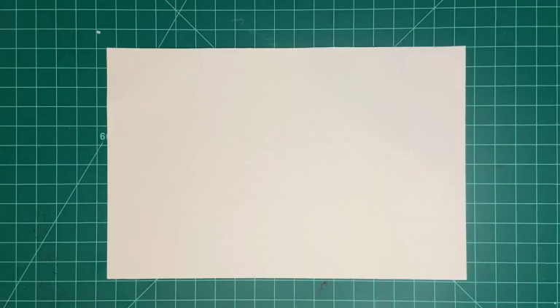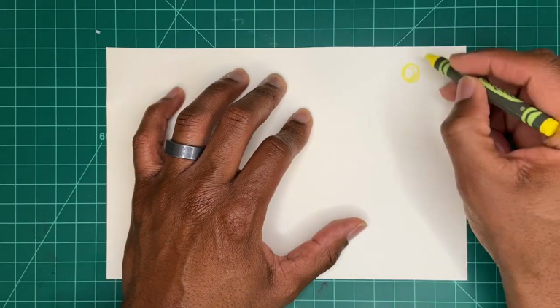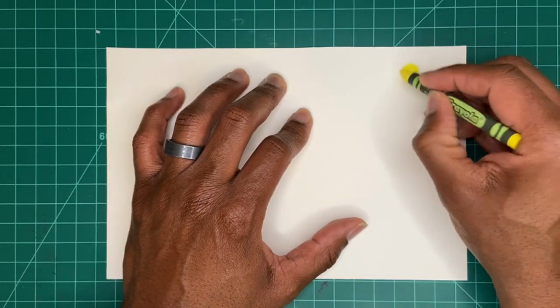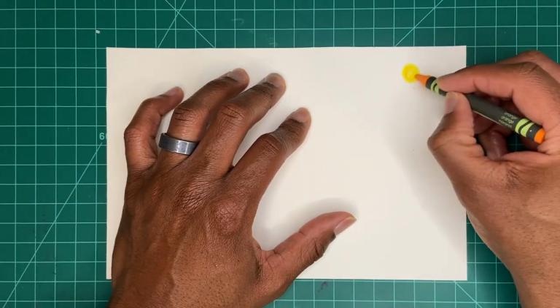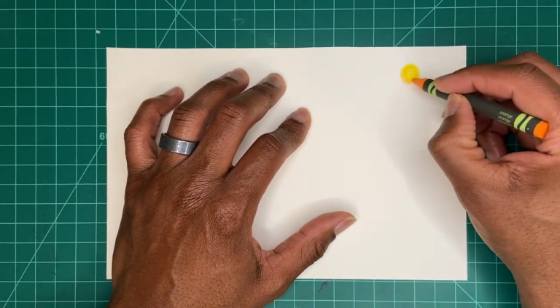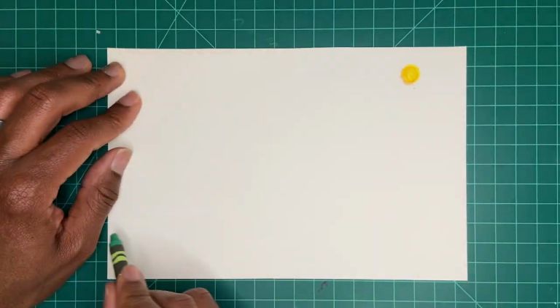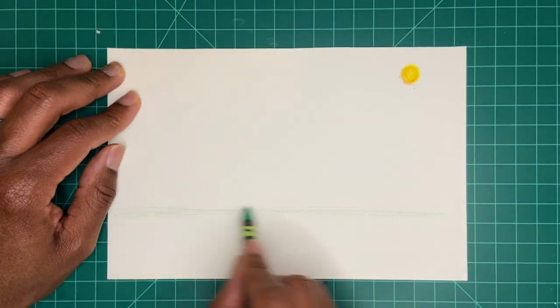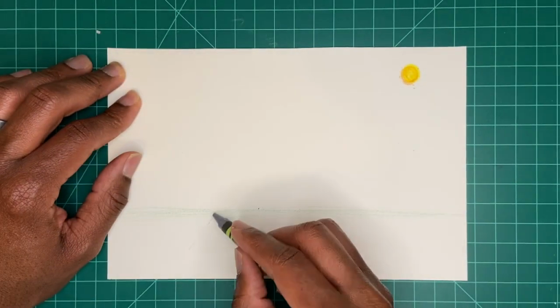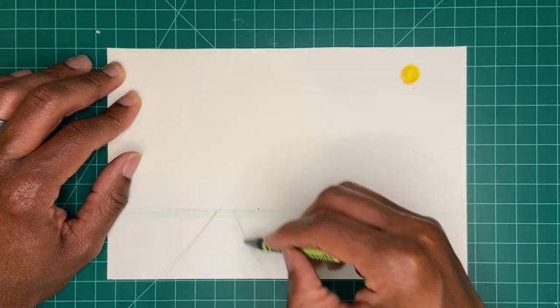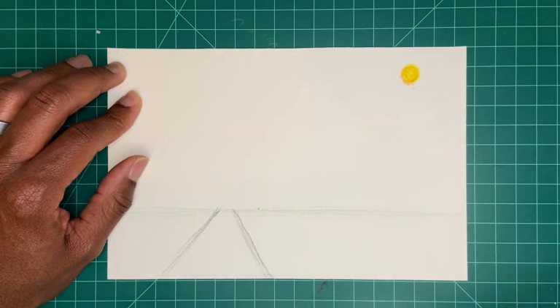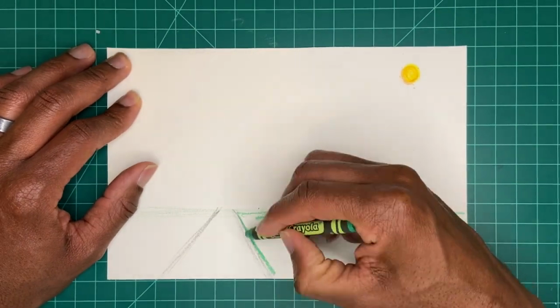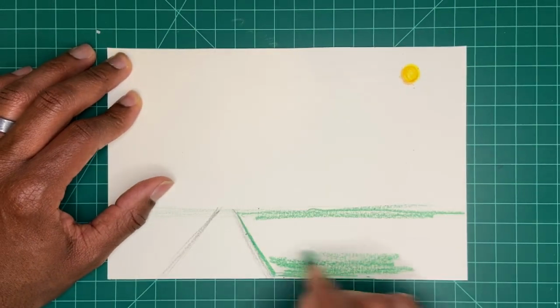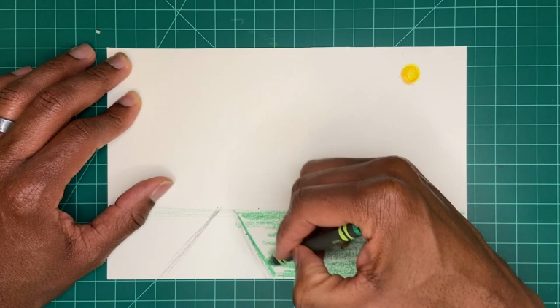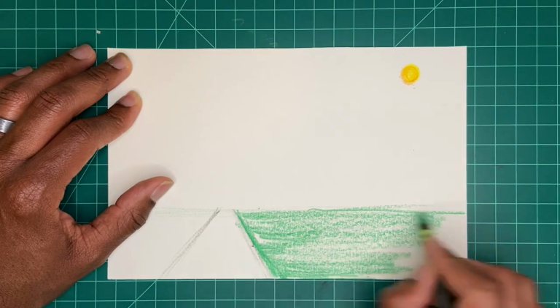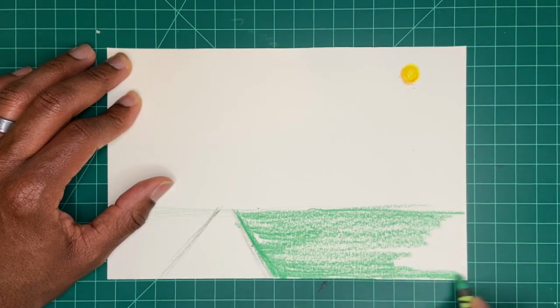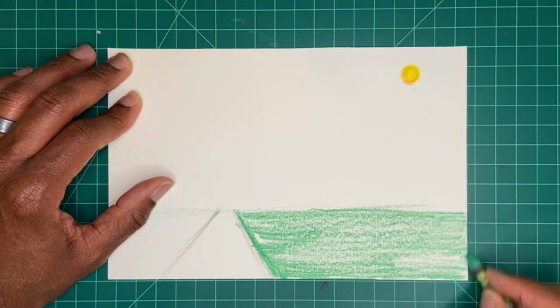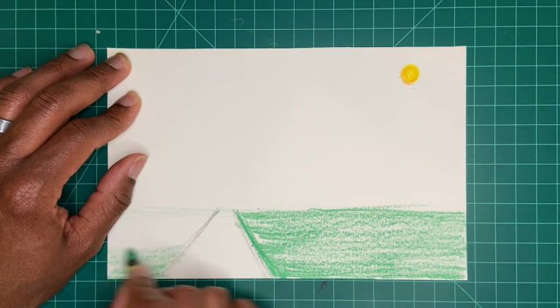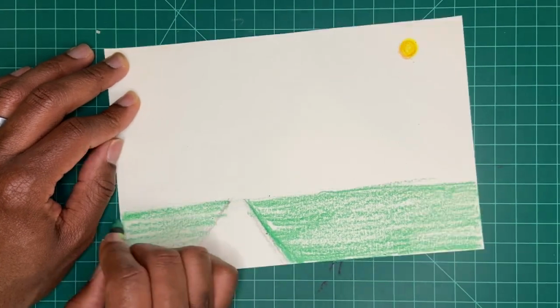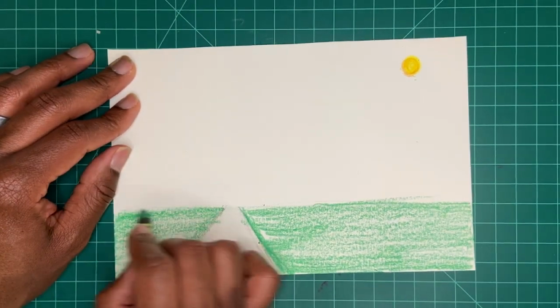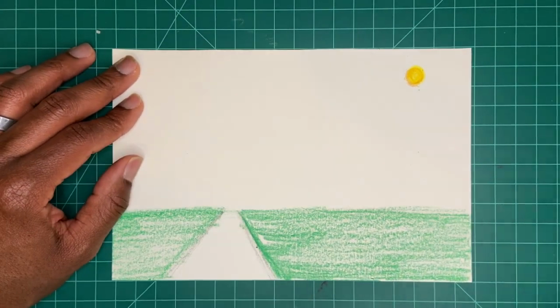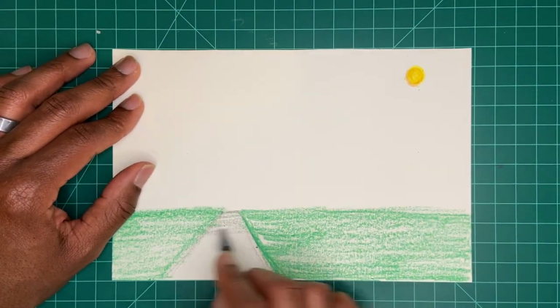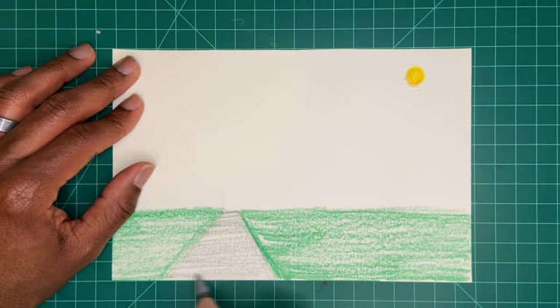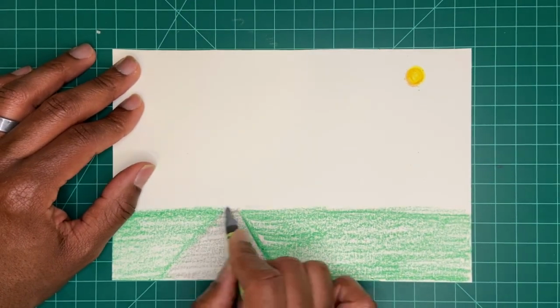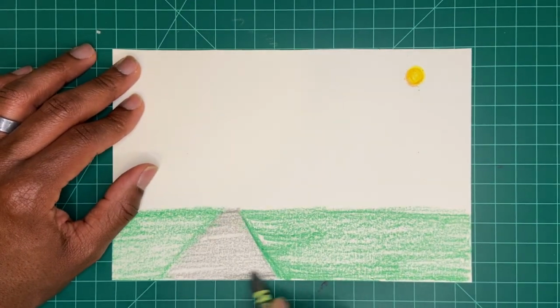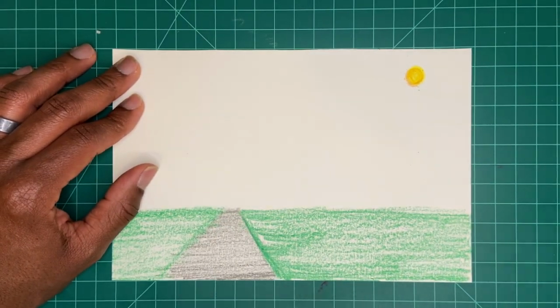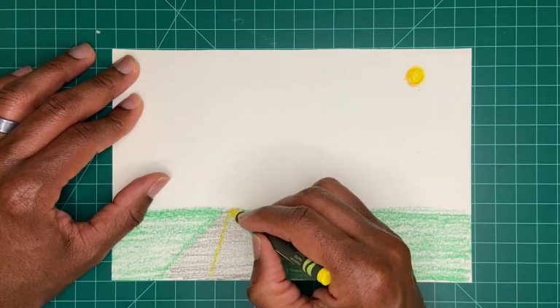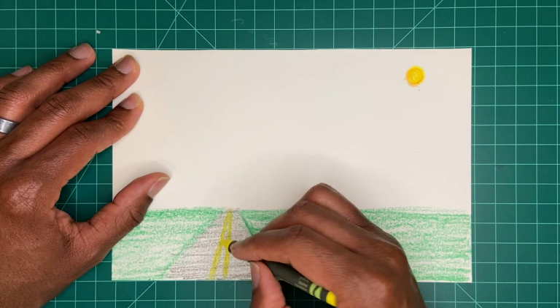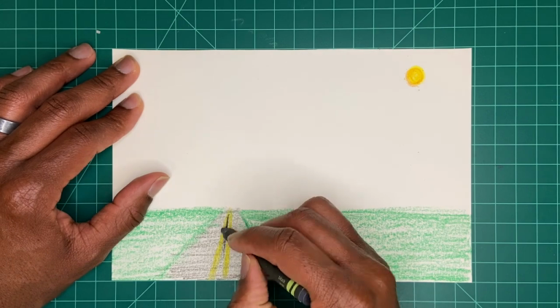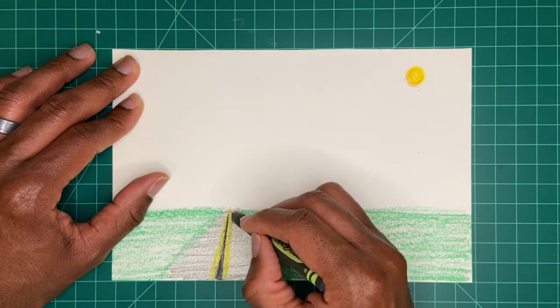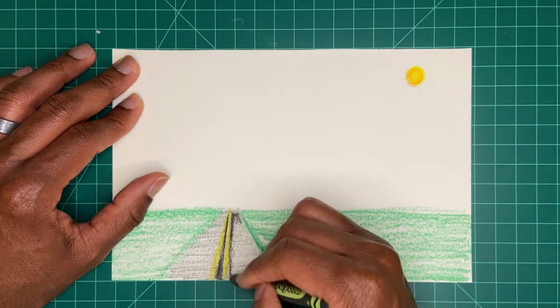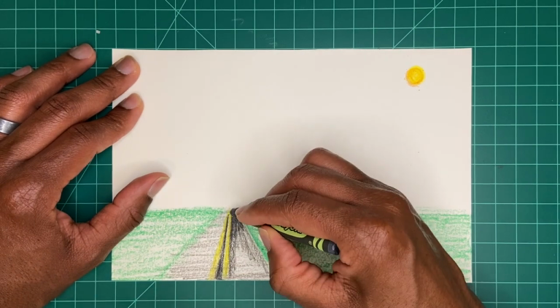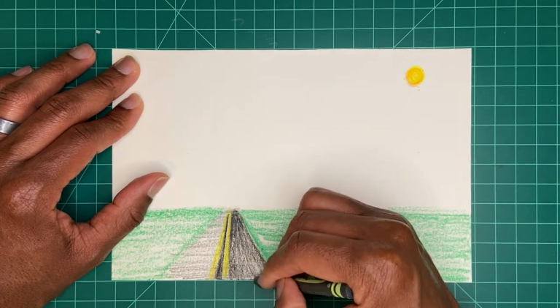Let's begin by drawing a circle in the sky to represent the sun. Also, draw a horizon line that divides the sky from the ground. Use crayons to color in solid.